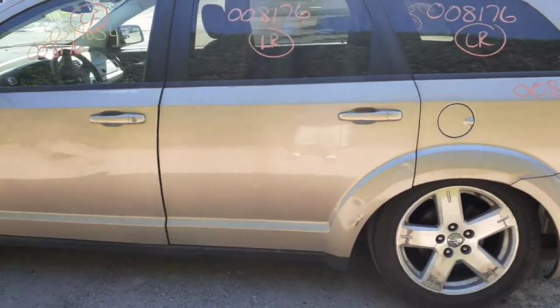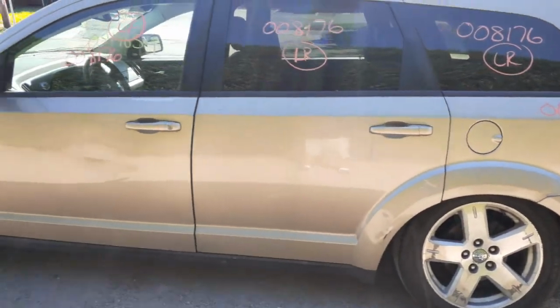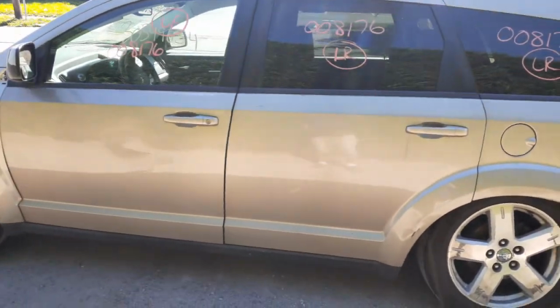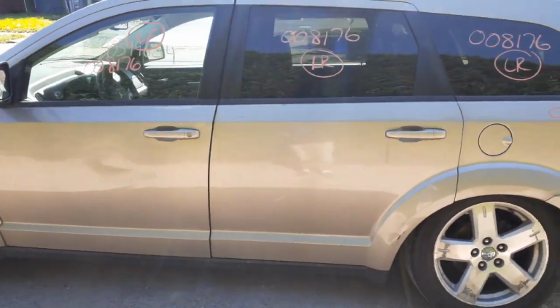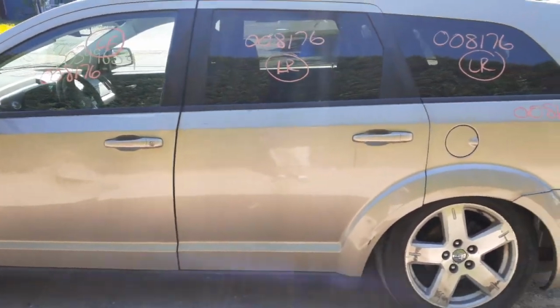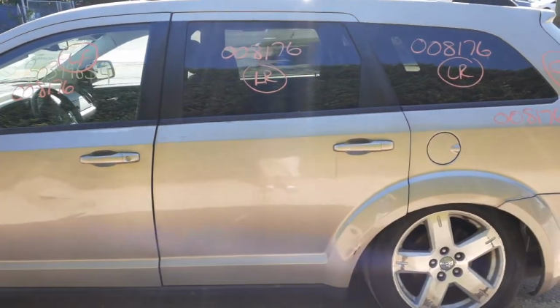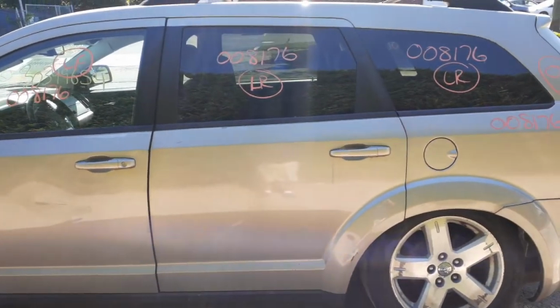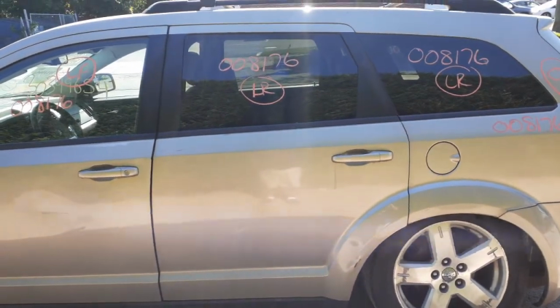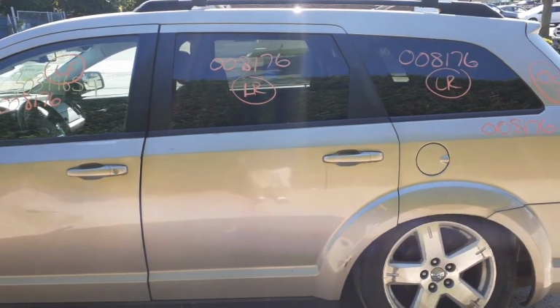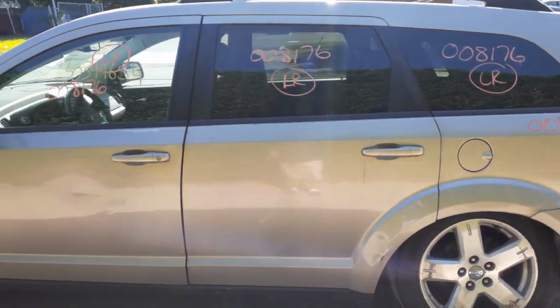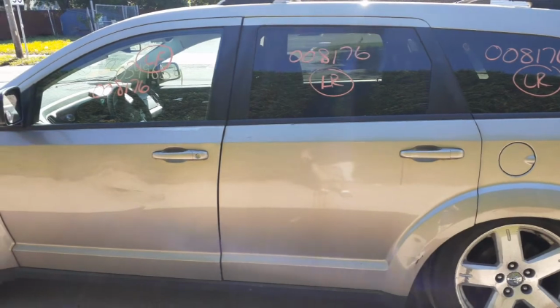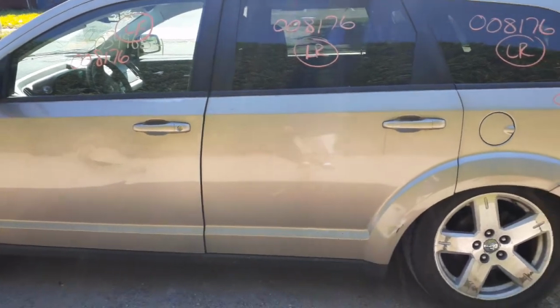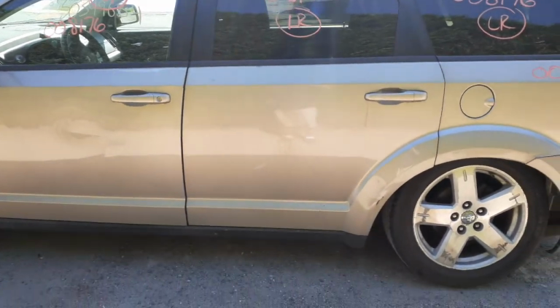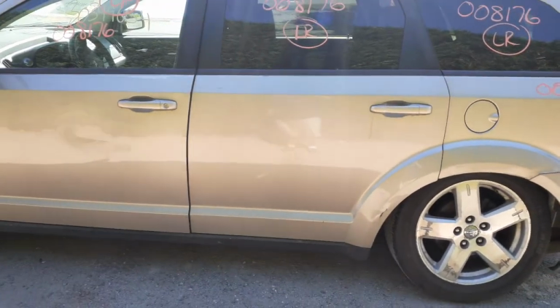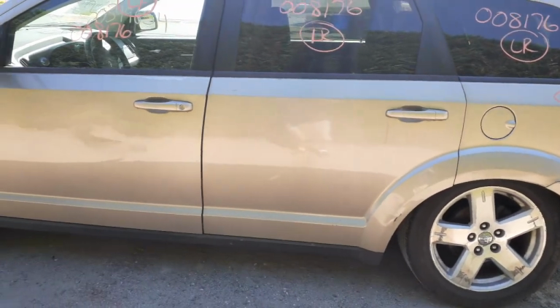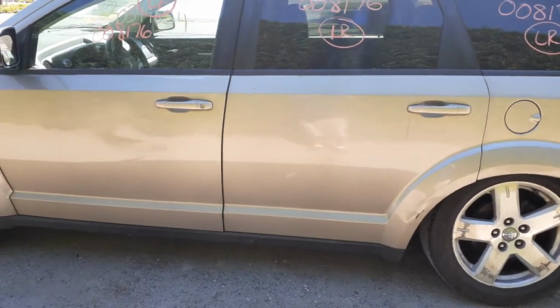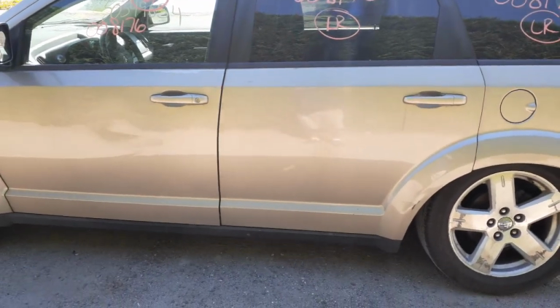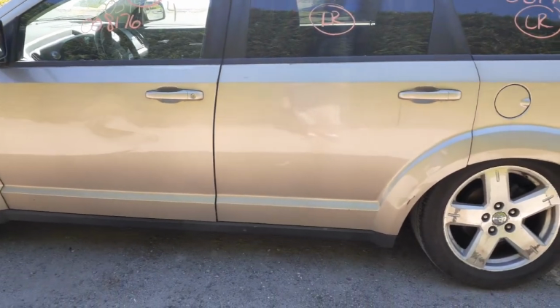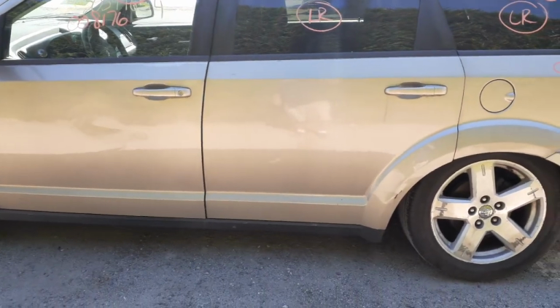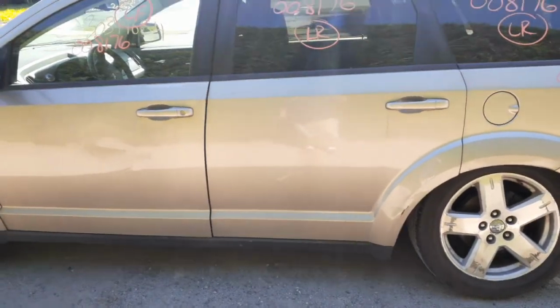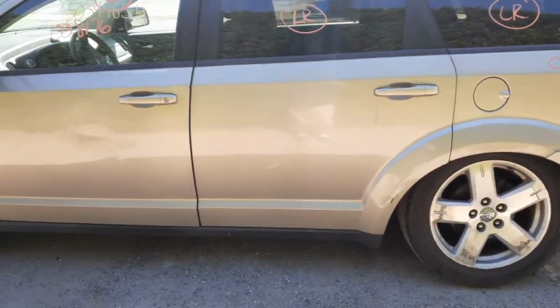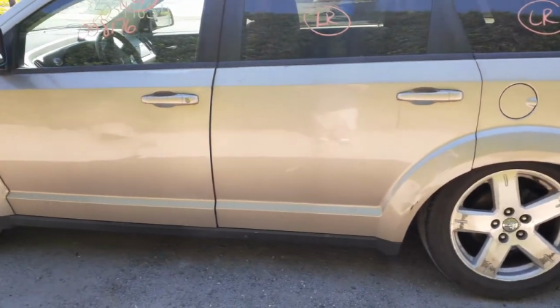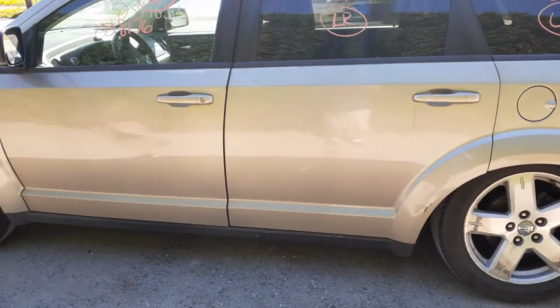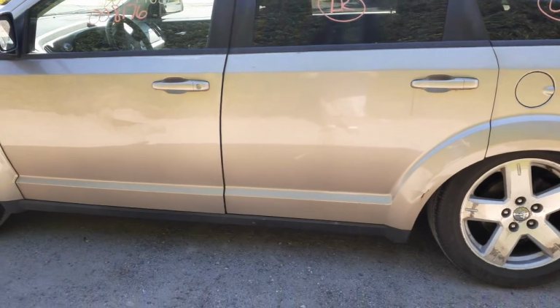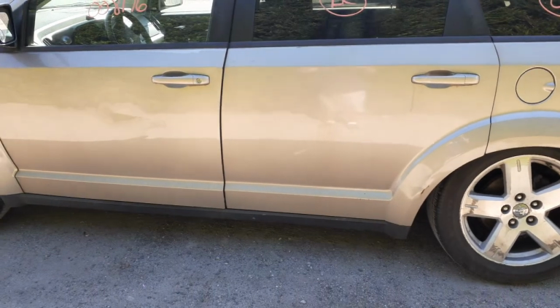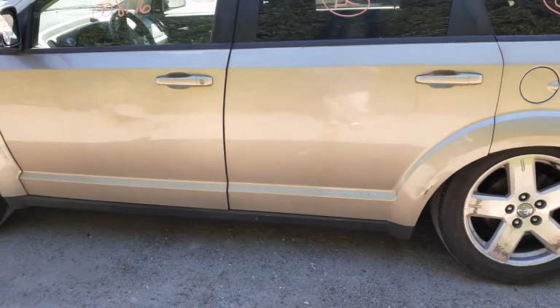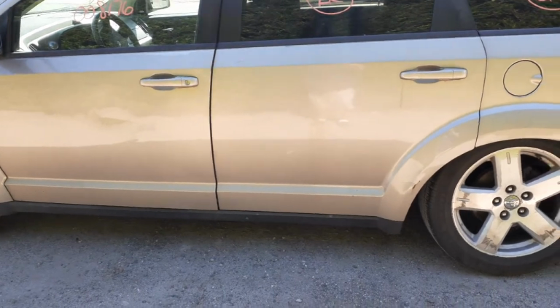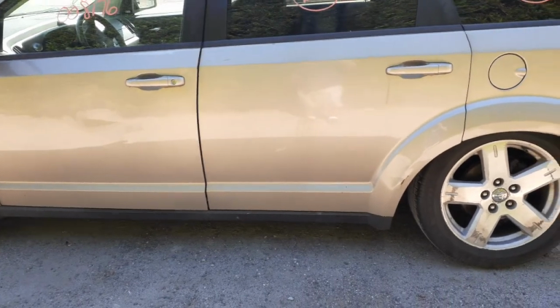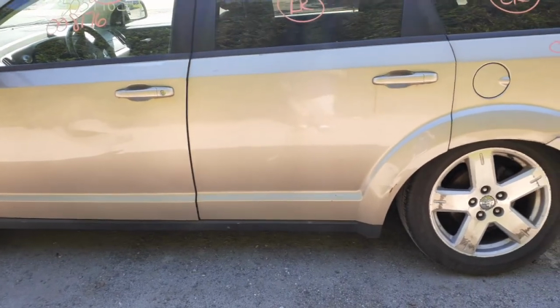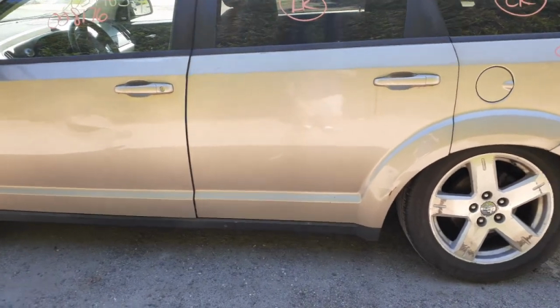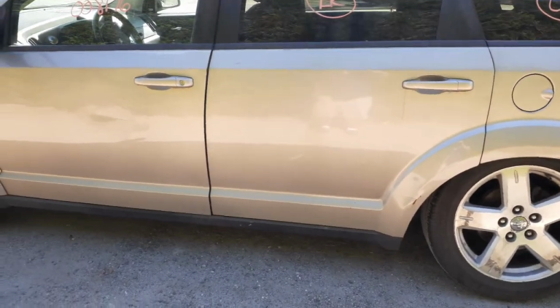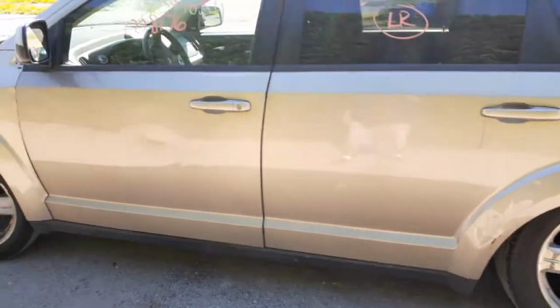The left rear quarter is damaged. Left rear quarter glass has privacy tint. Both left side doors are no good. You do have door glass and left rear door glass with privacy tint. Window regulators — both power — have been tested.